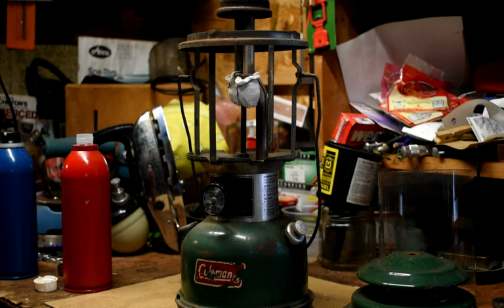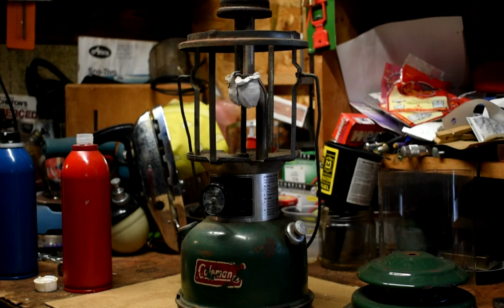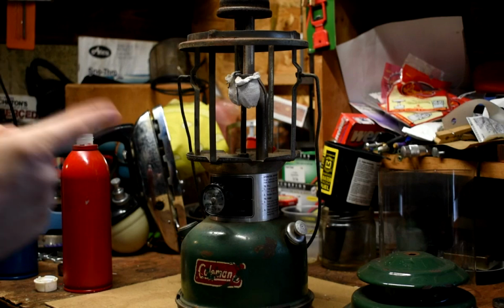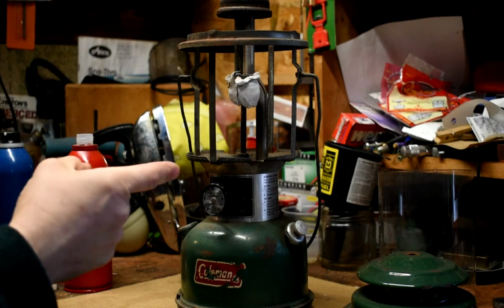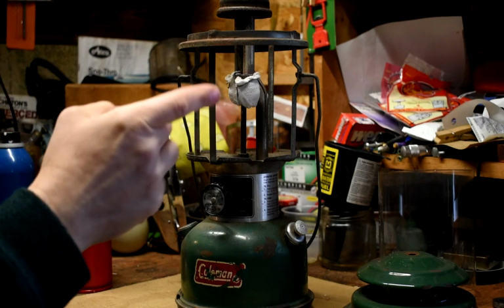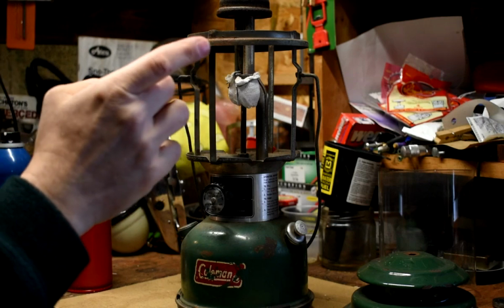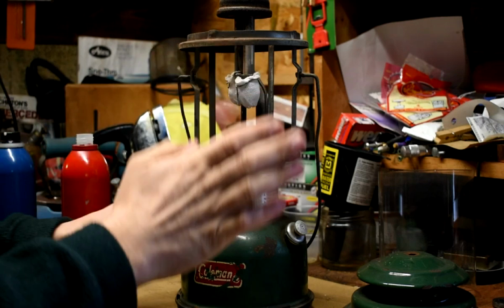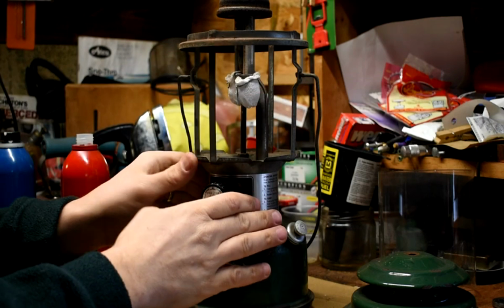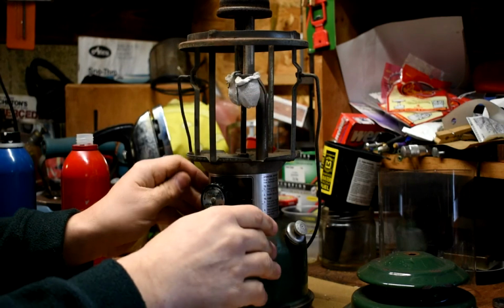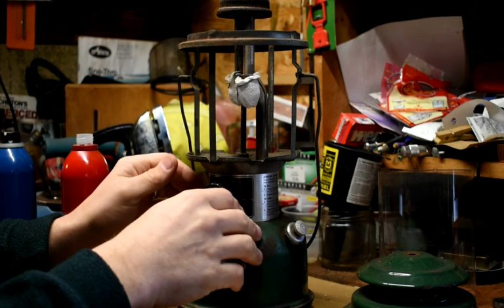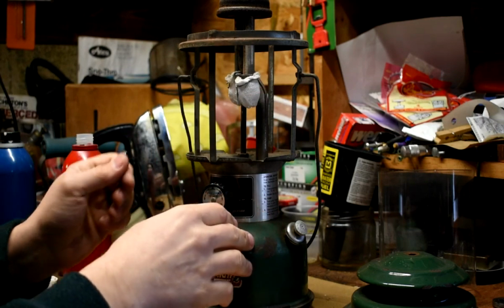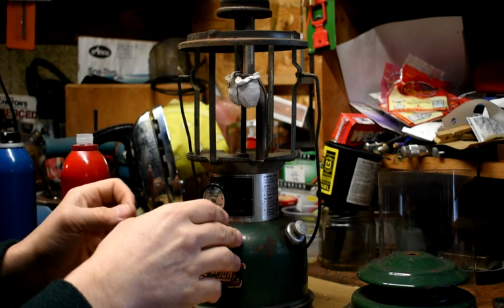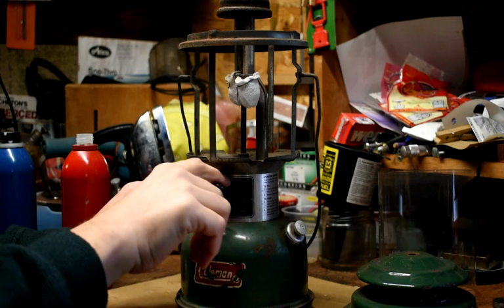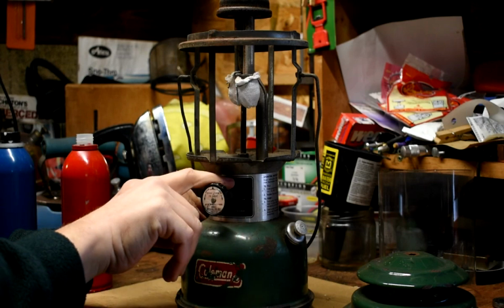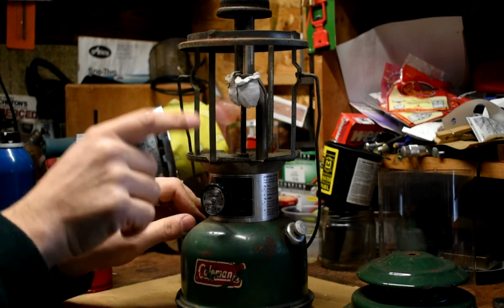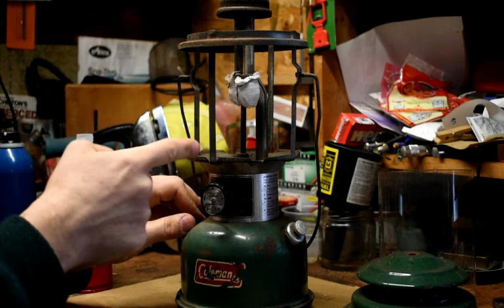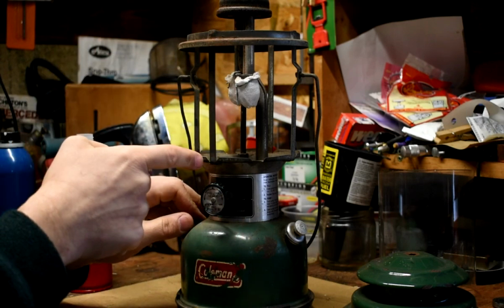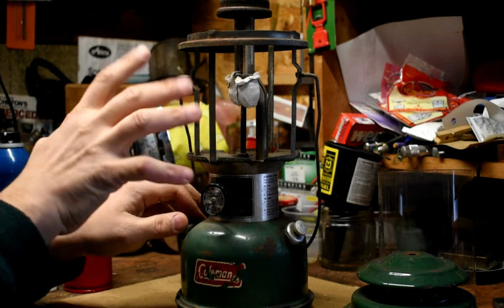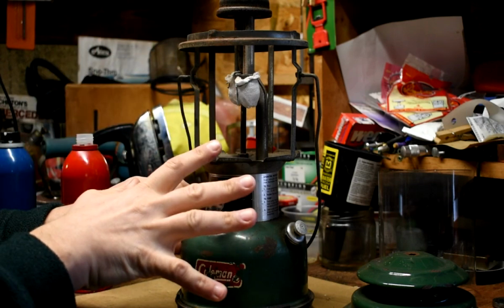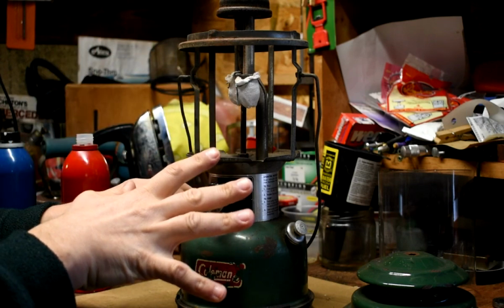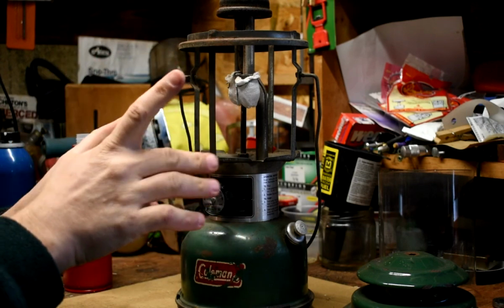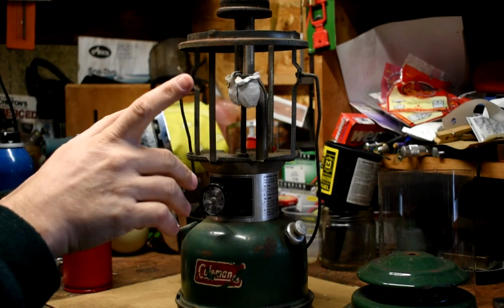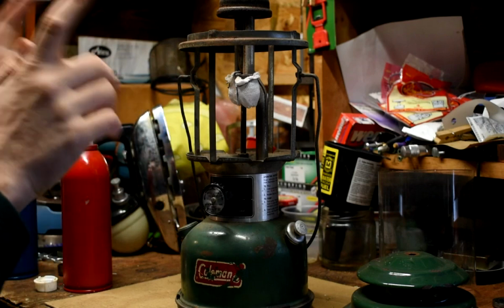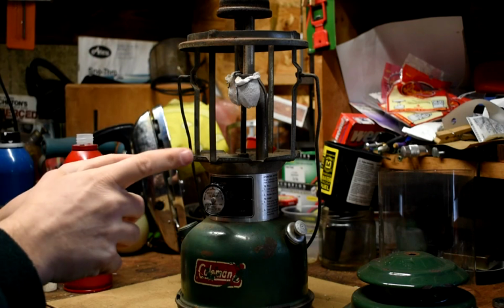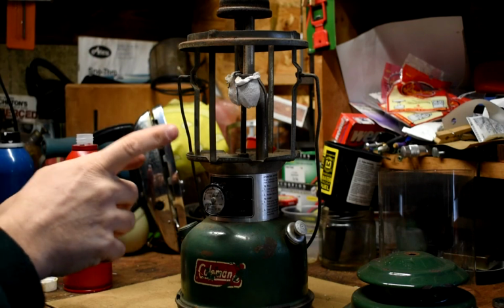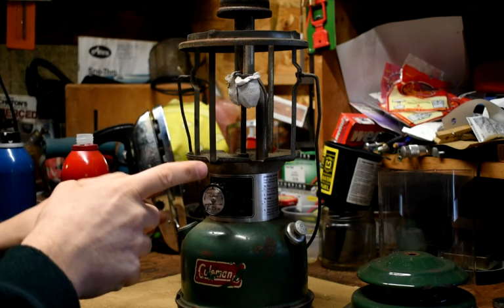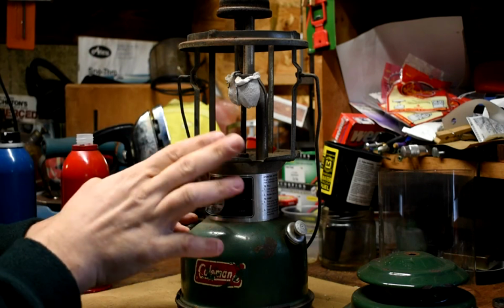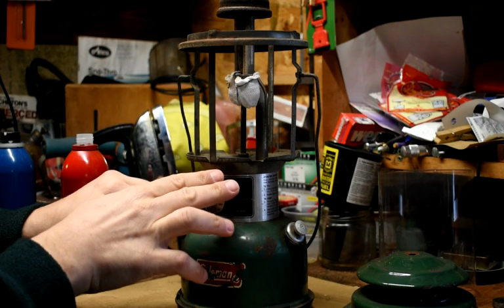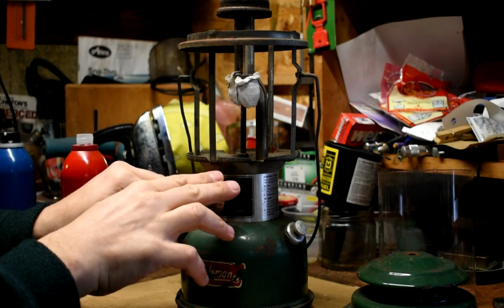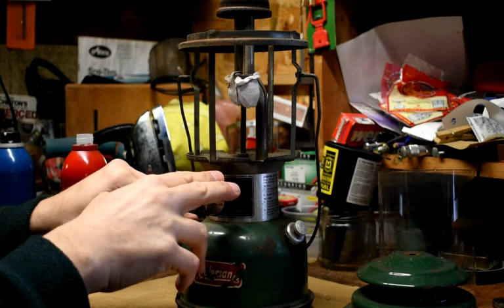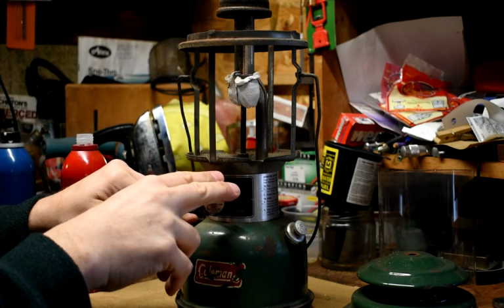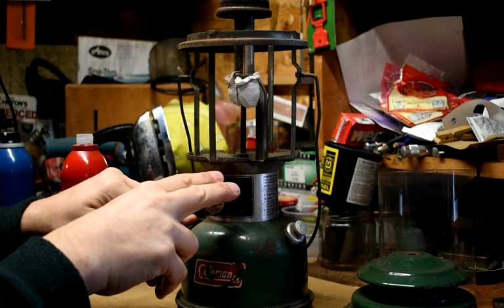You asked for it, here it is. We're going to convert this Coleman 220J to burn kerosene. This is going to be for realsies. But the first thing I want to try — I have read that one of these will burn kerosene right out of the box.